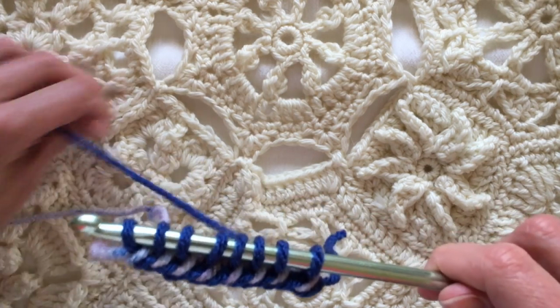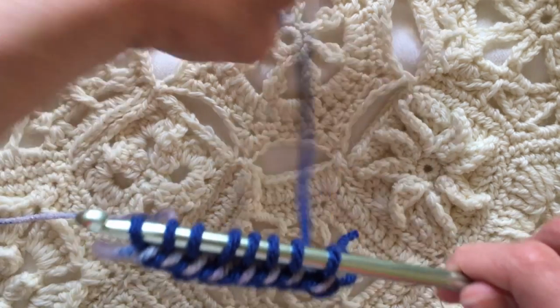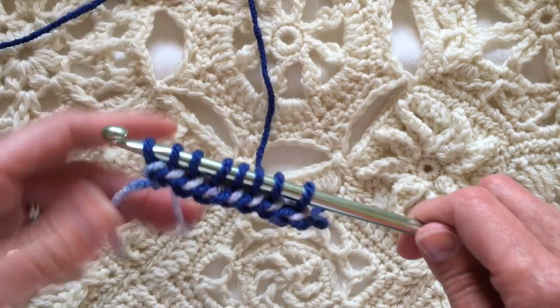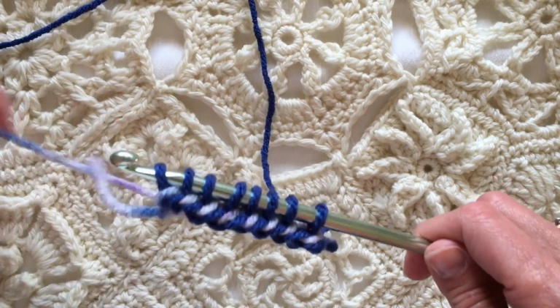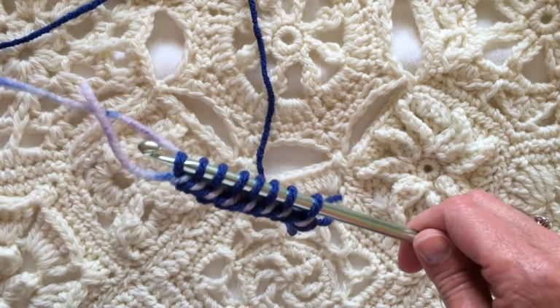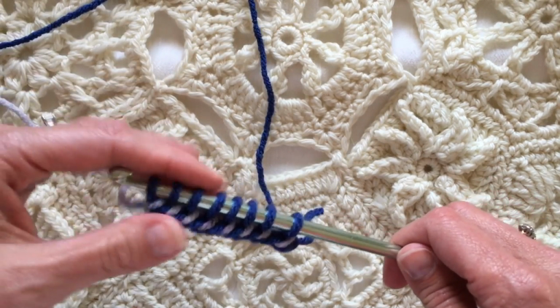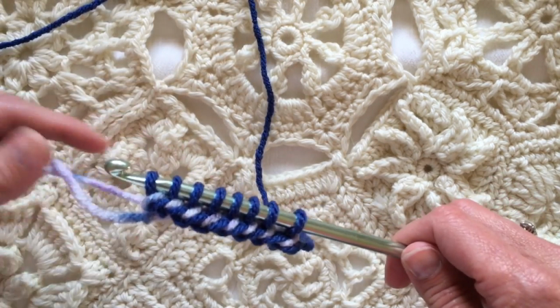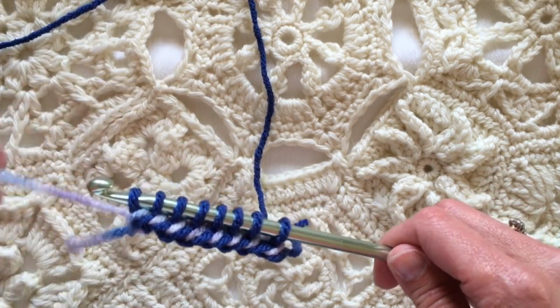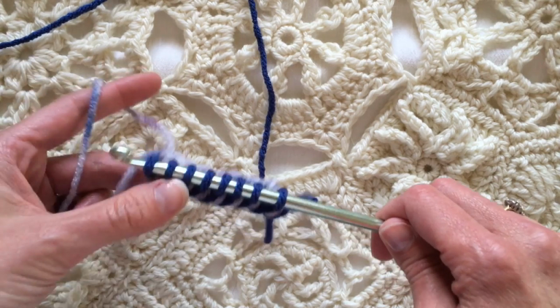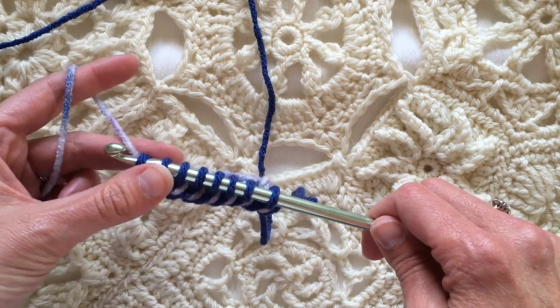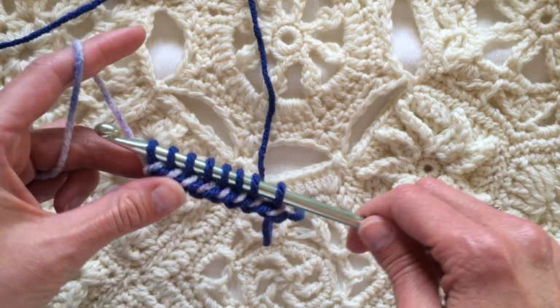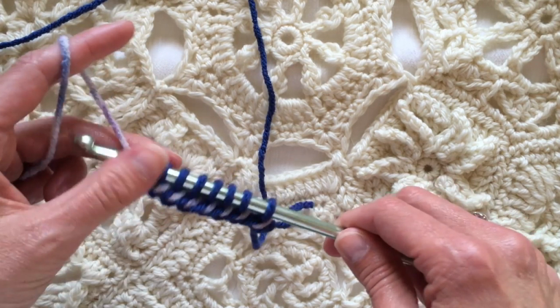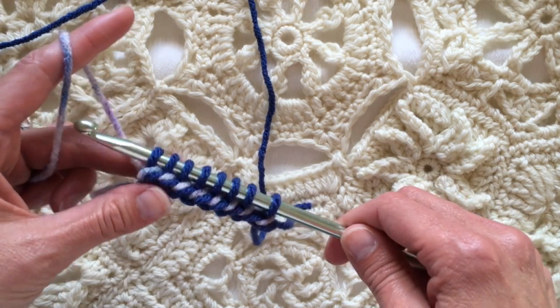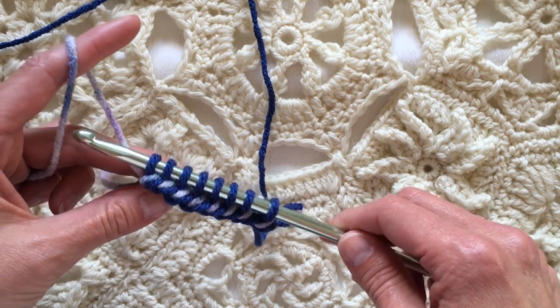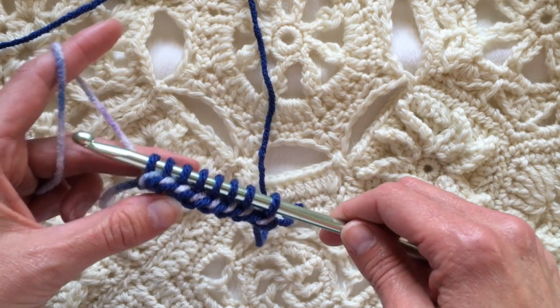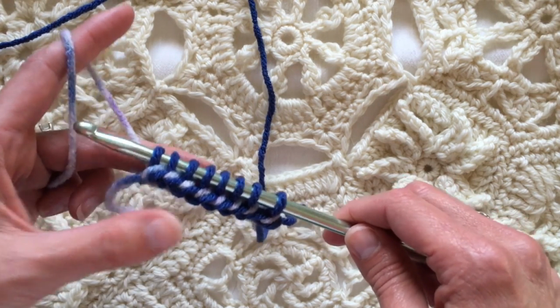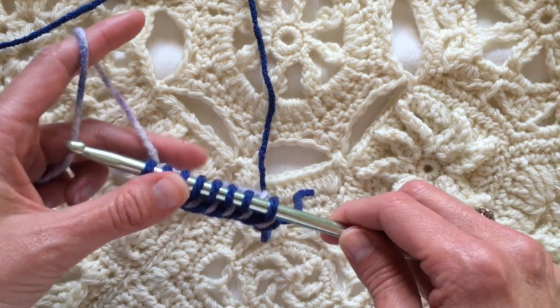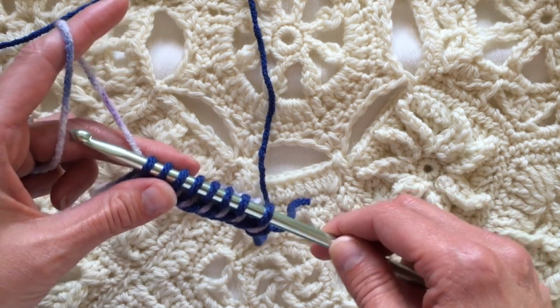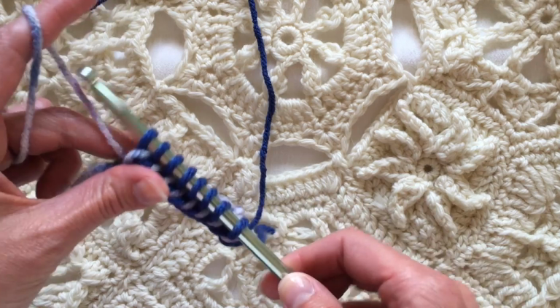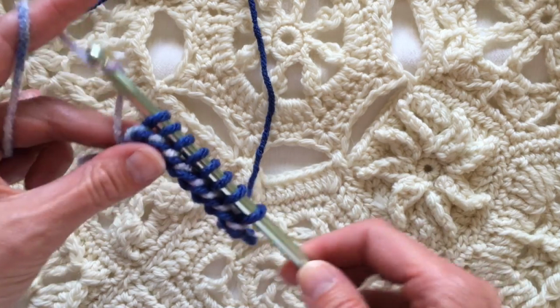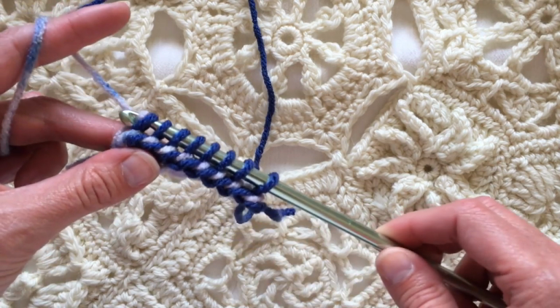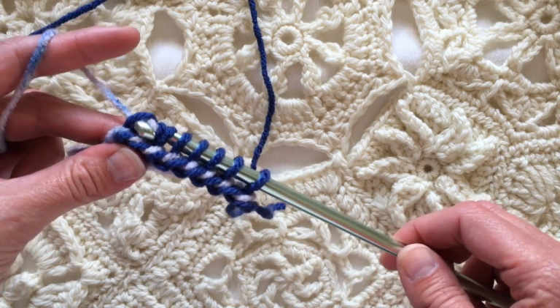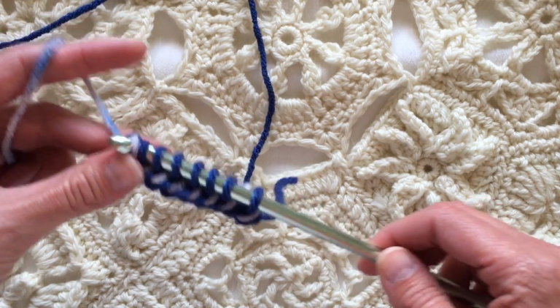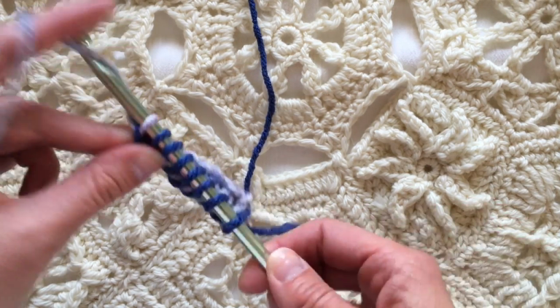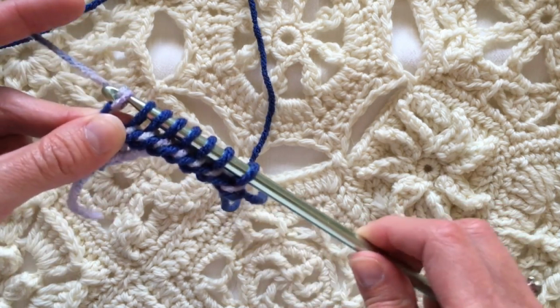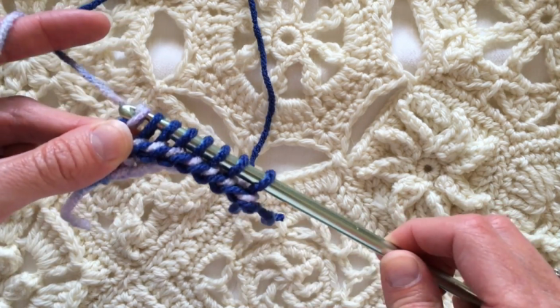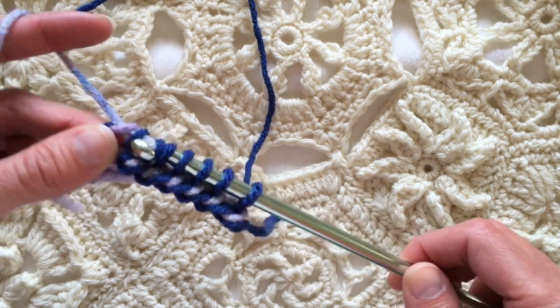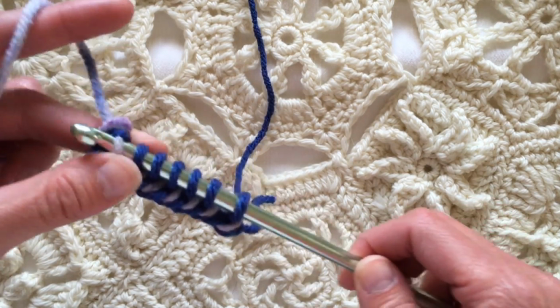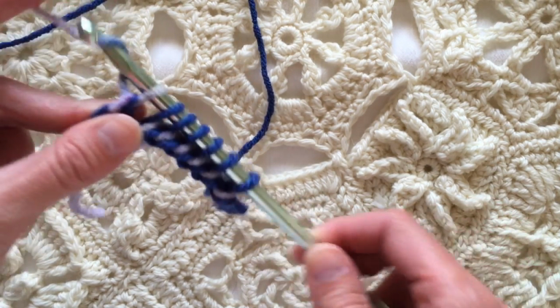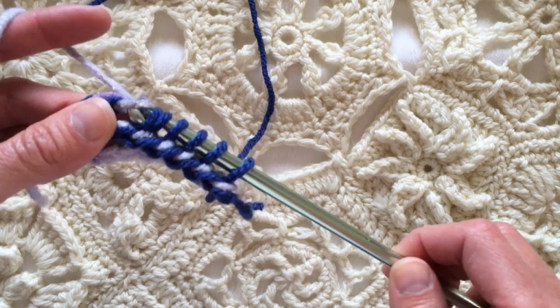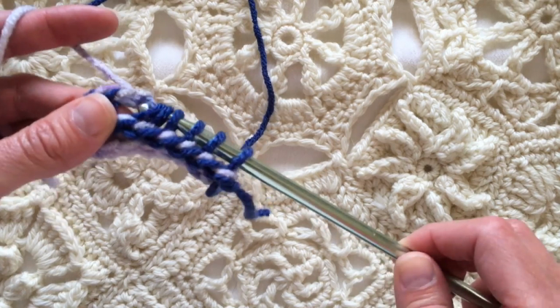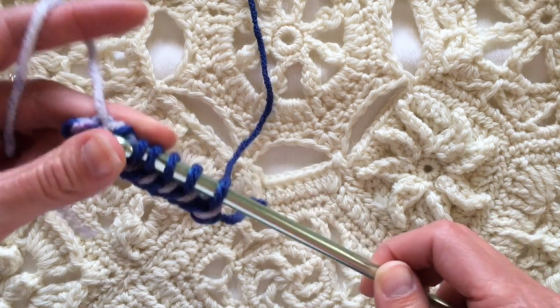The other color is here waiting and that's my cue to pick it up. This time, since I'm not adding a new color, I'm going to yarn over and pull through just one the first time, and yarn over and pull through two every time after that.